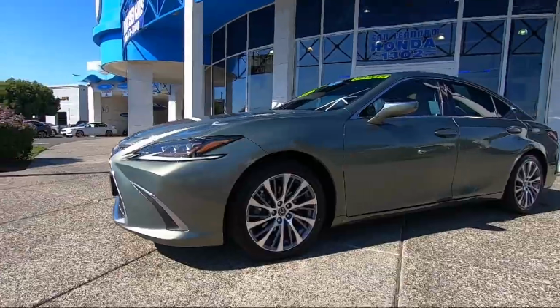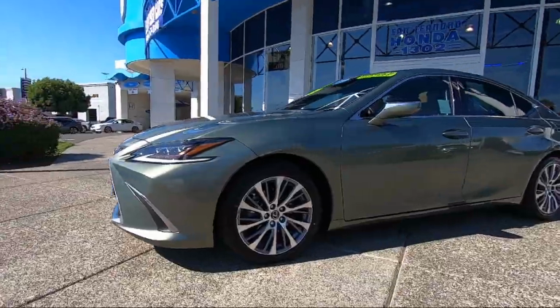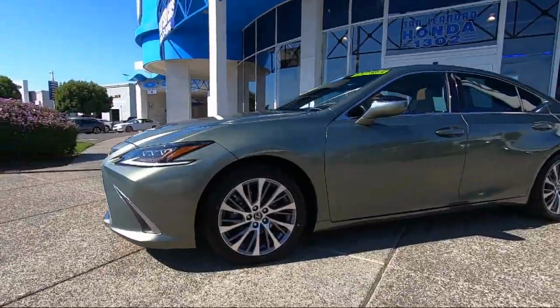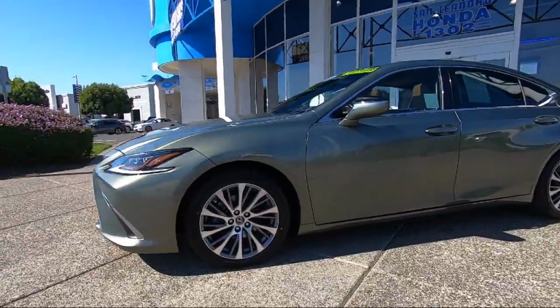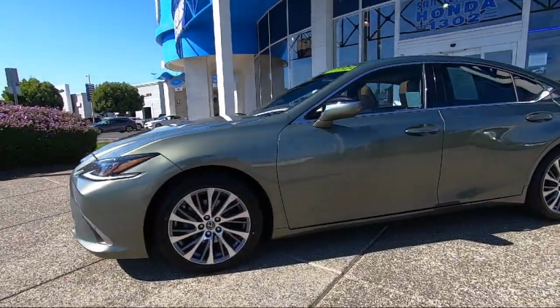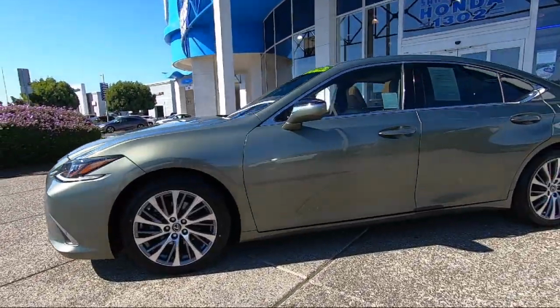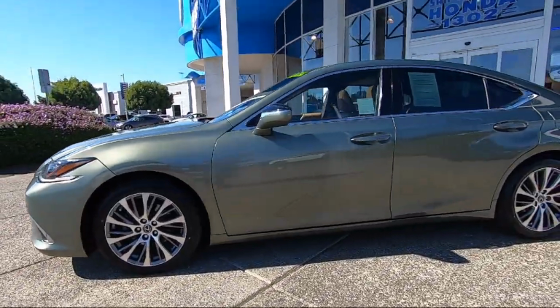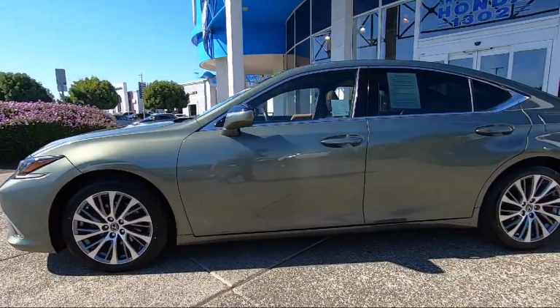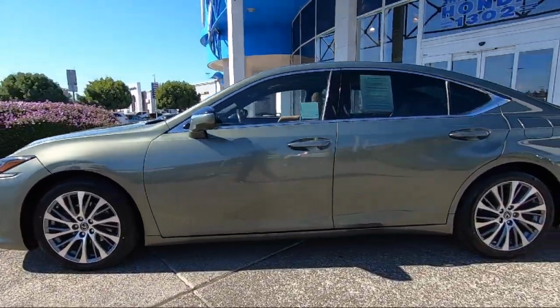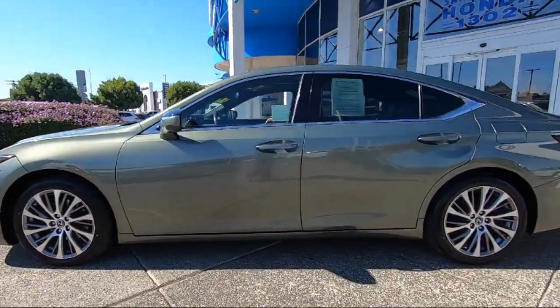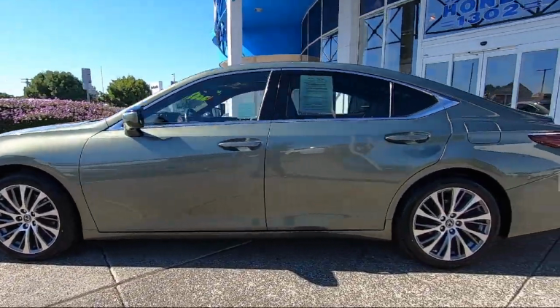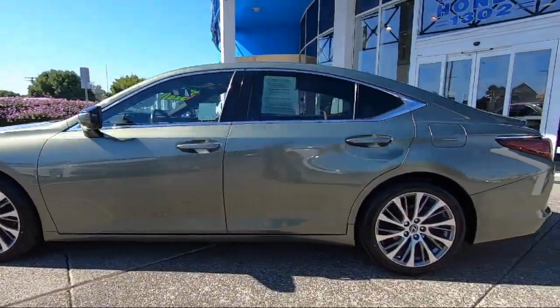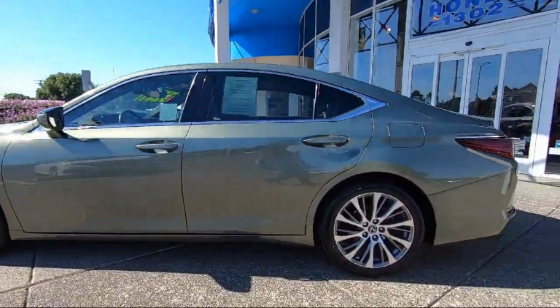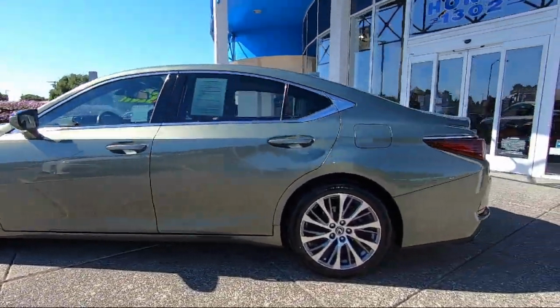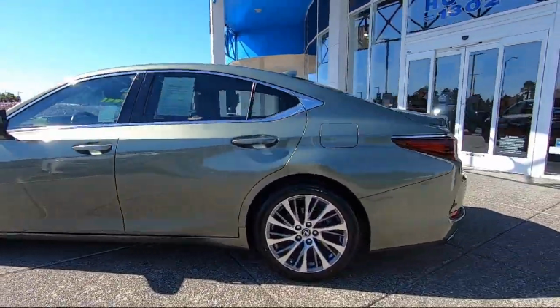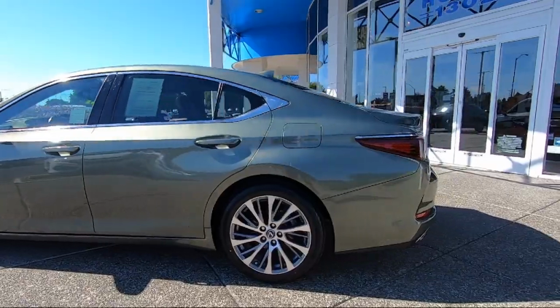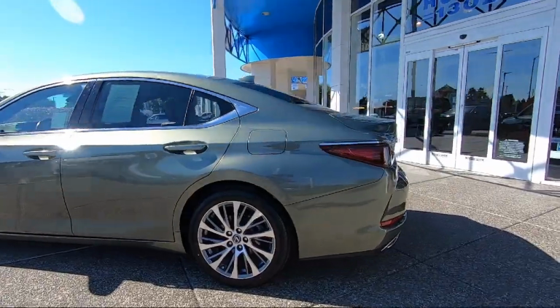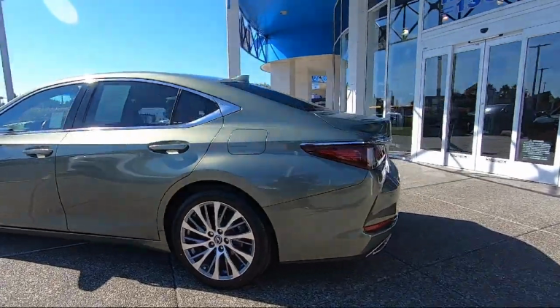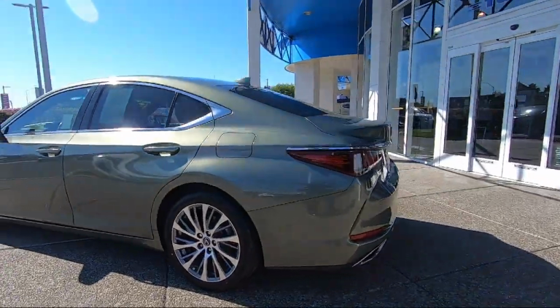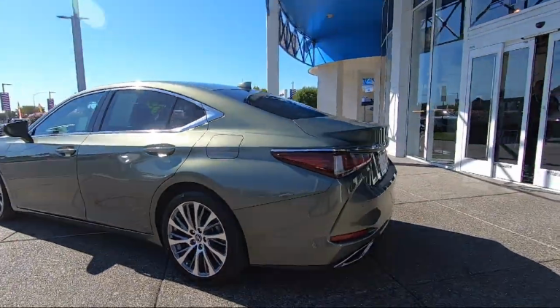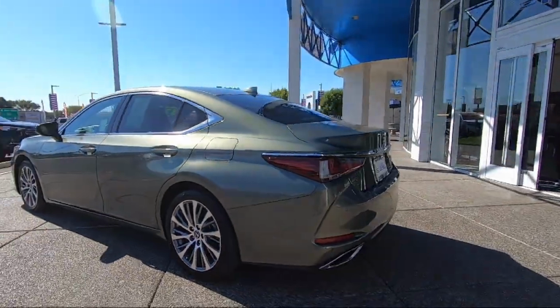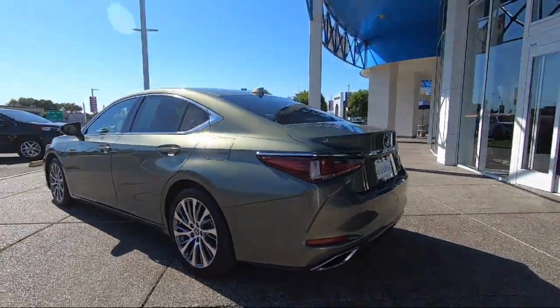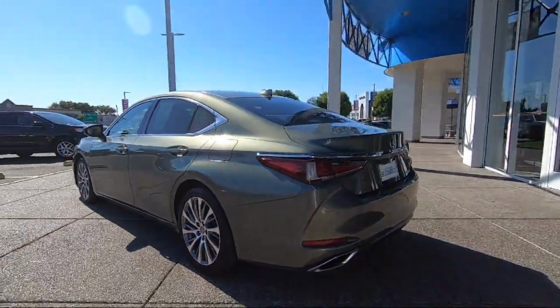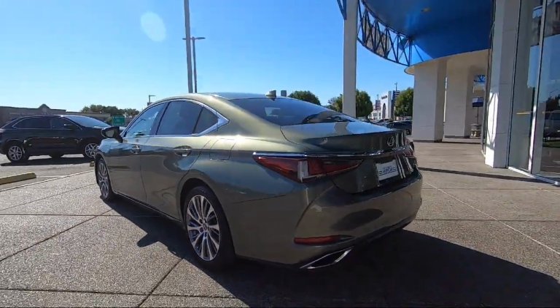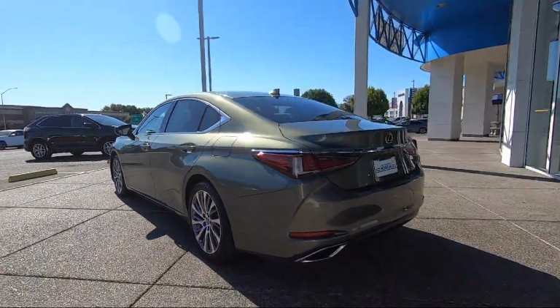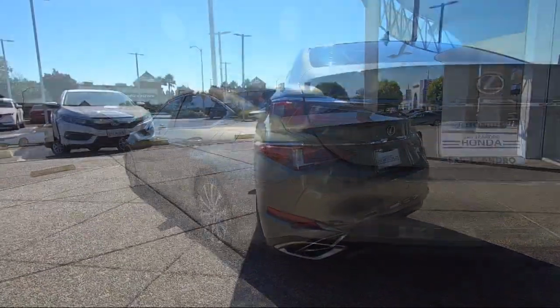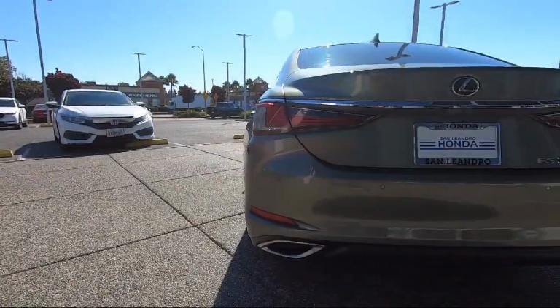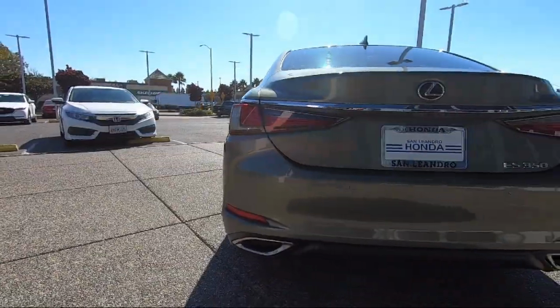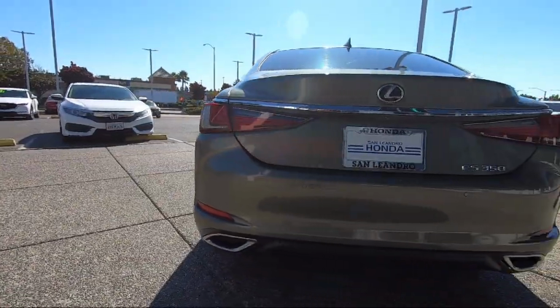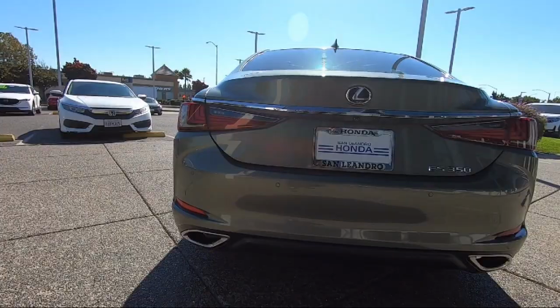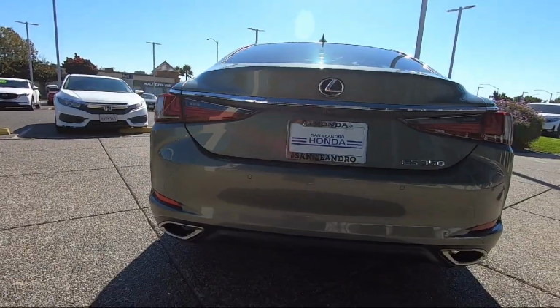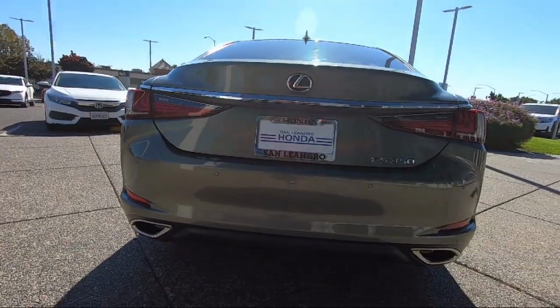It also features HD radio, lane departure warning, Bluetooth smartphone integration, climate control, and a premium sound system, and has less than 55,000 miles on the odometer.